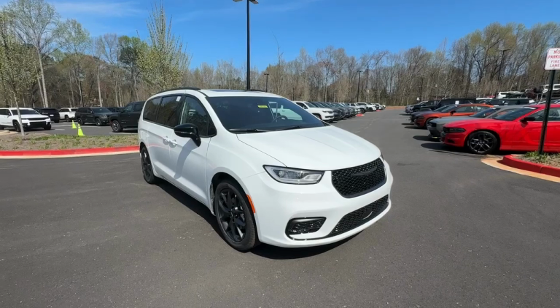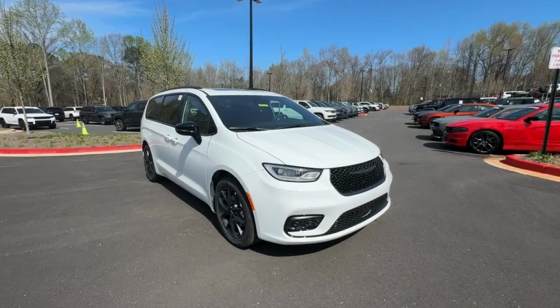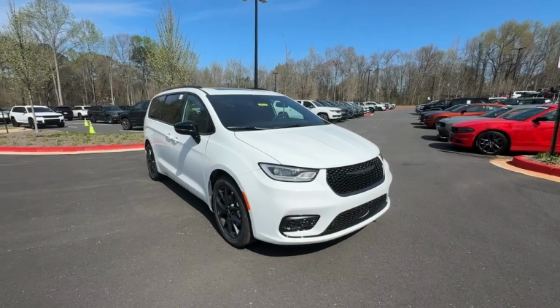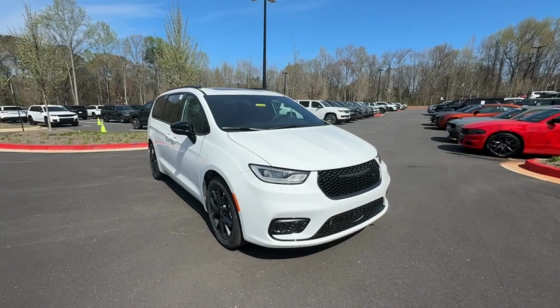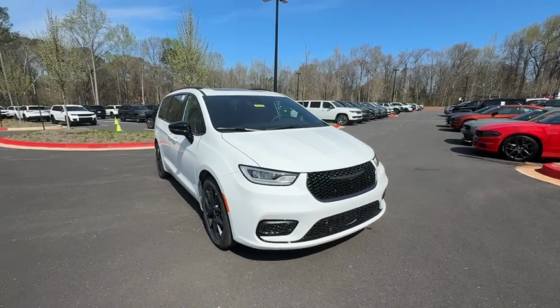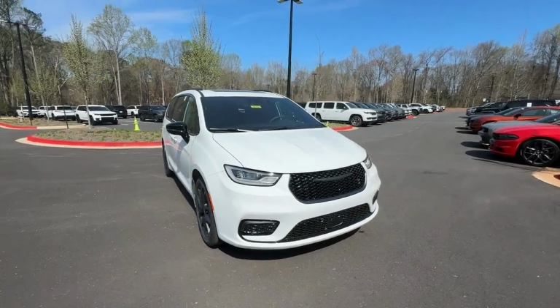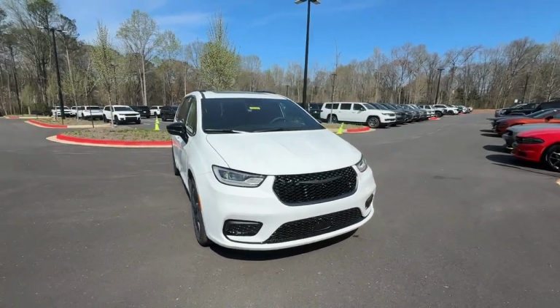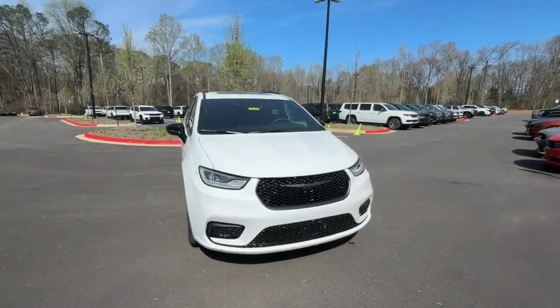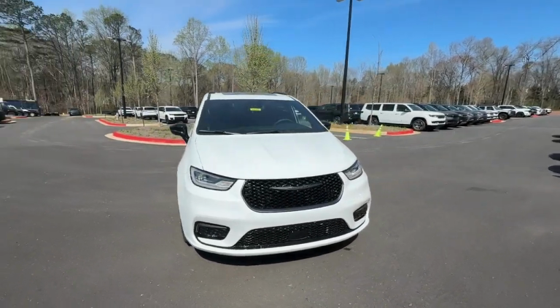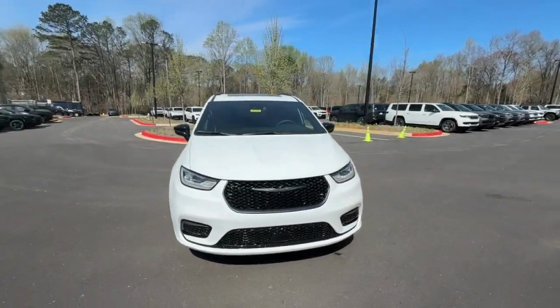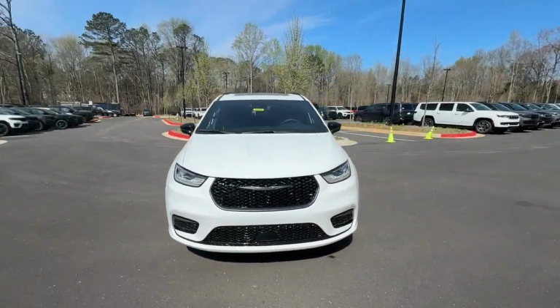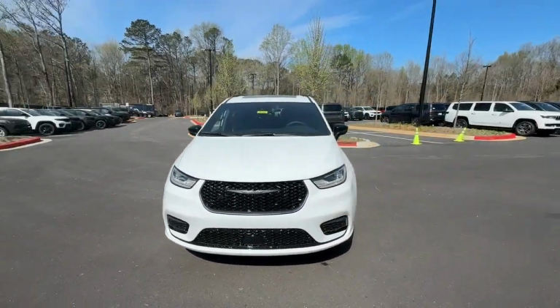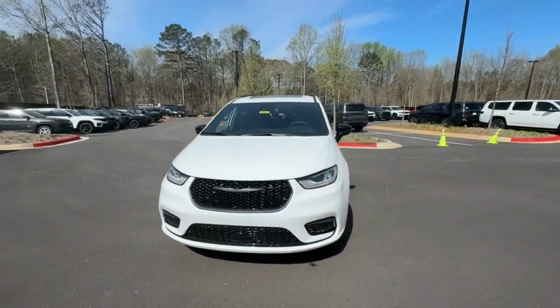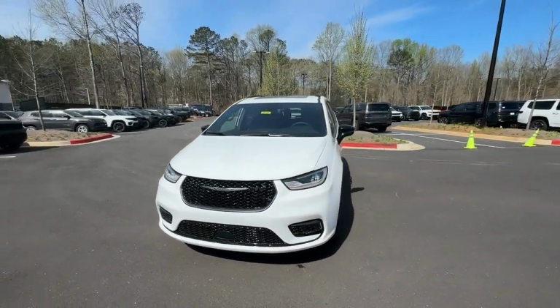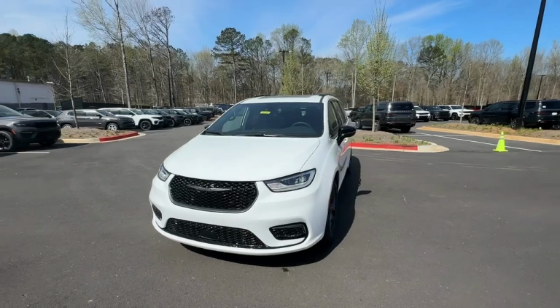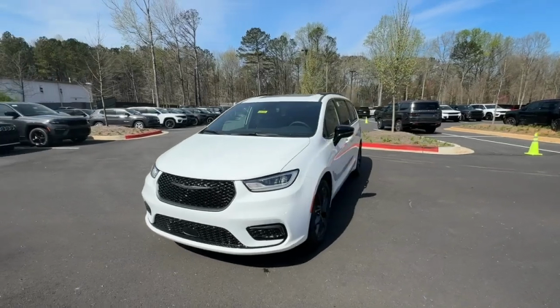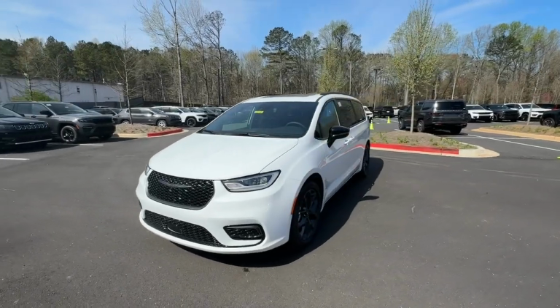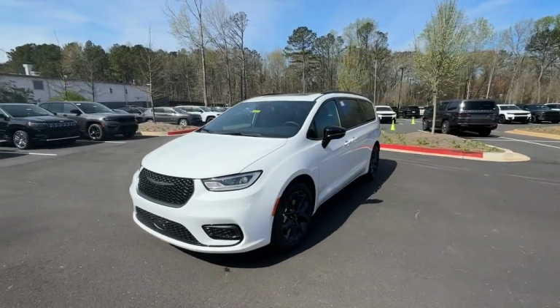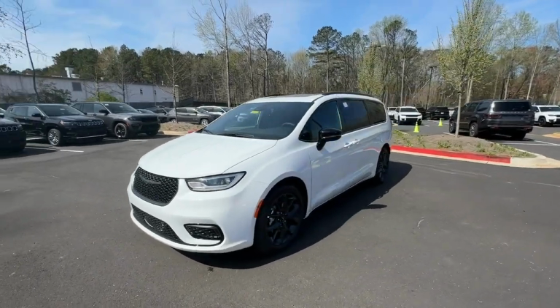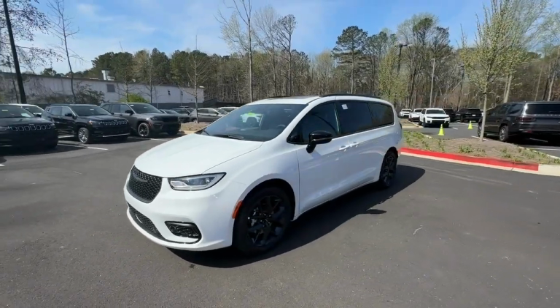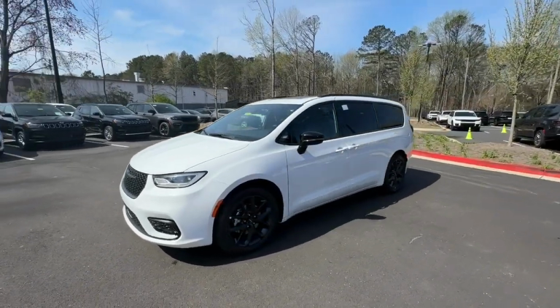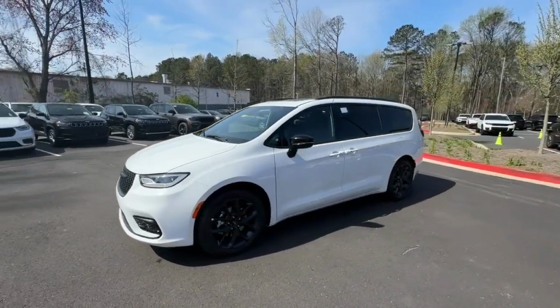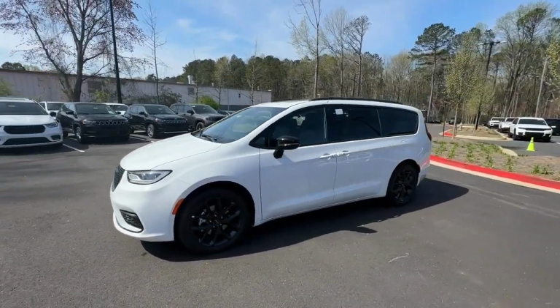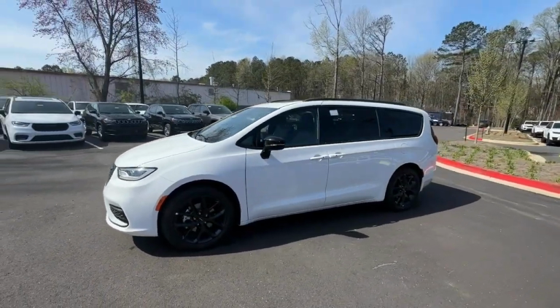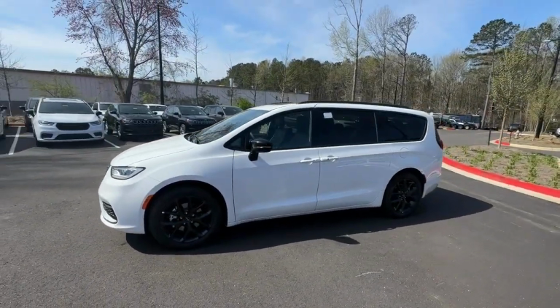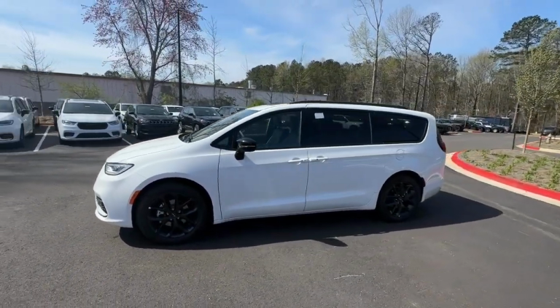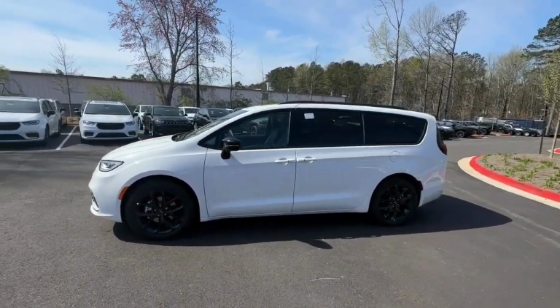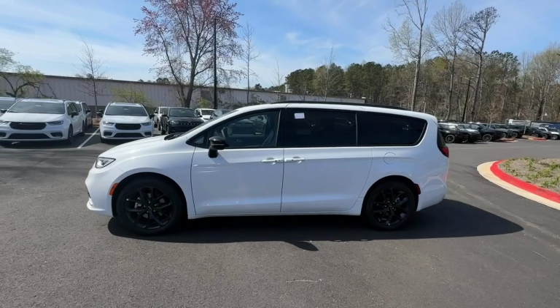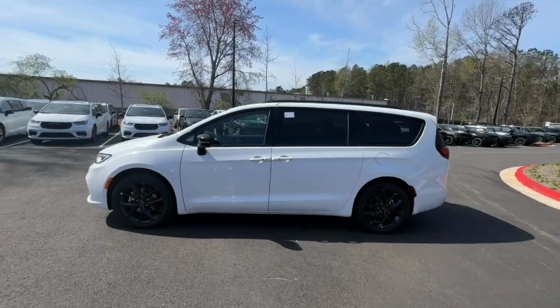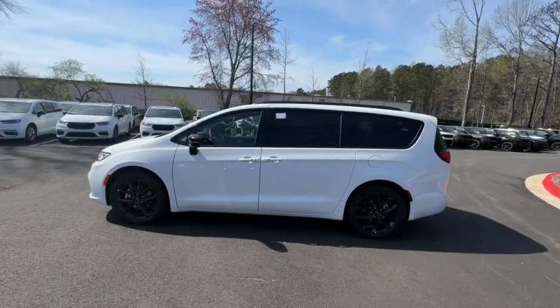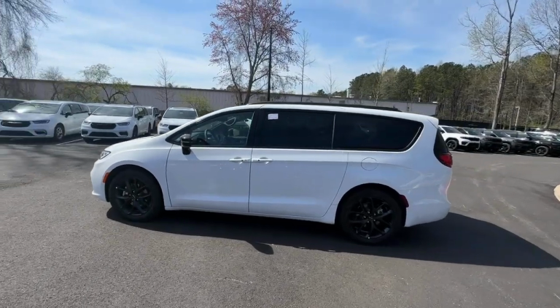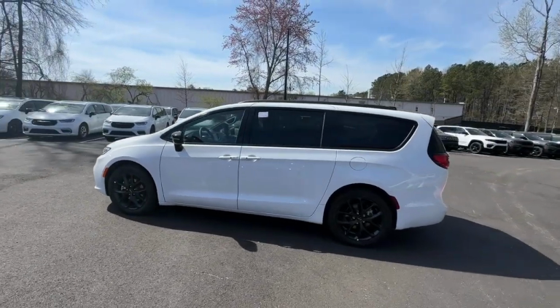Take a moment to check out the 2024 Chrysler Pacifica — the super safe minivan with a light, agile feel and loads of passenger-friendly amenities.